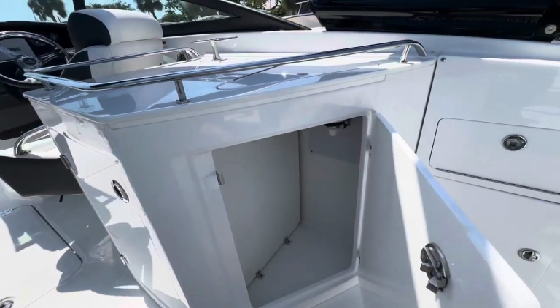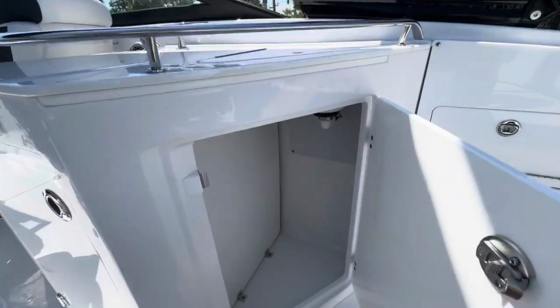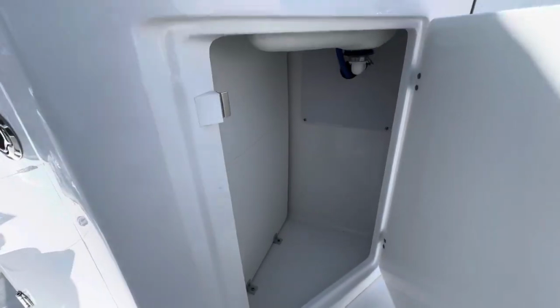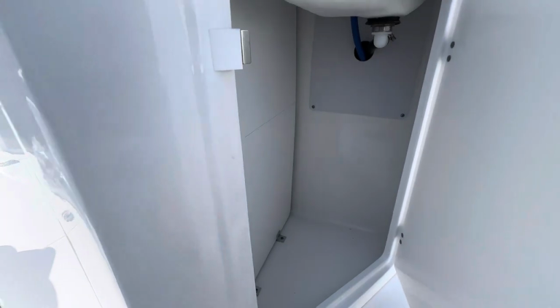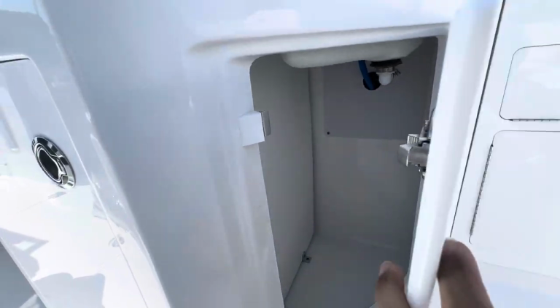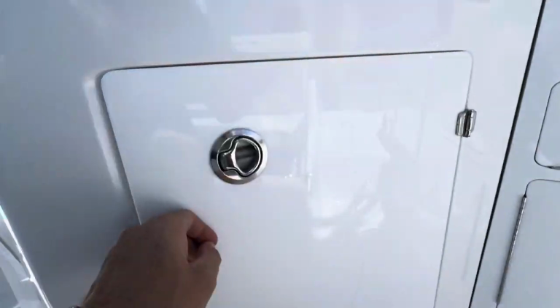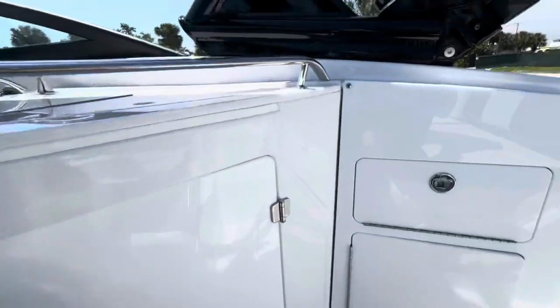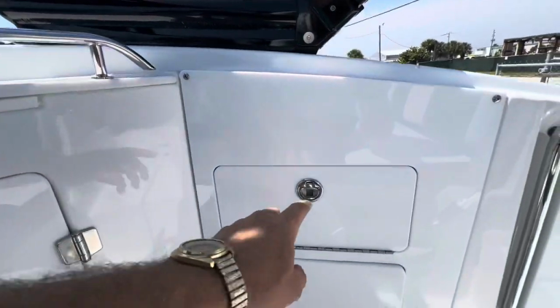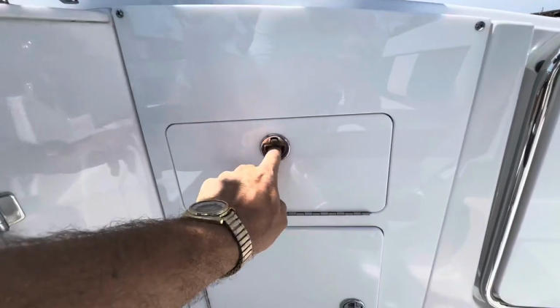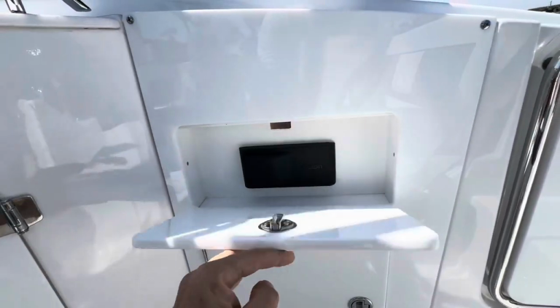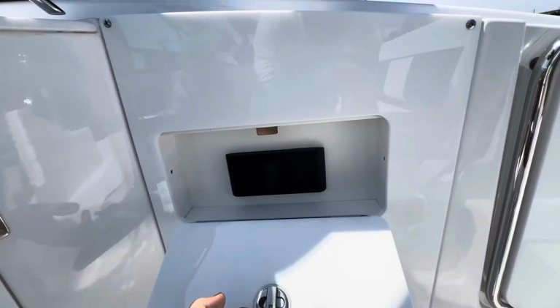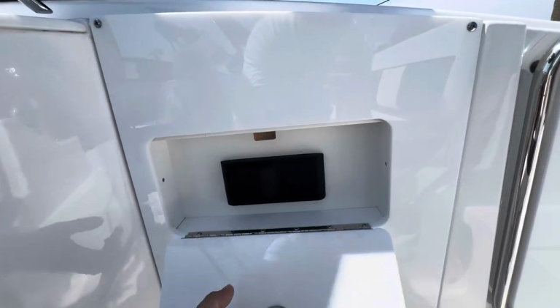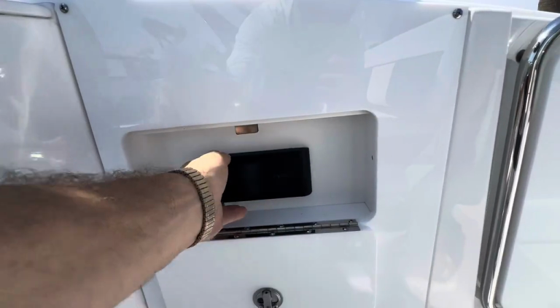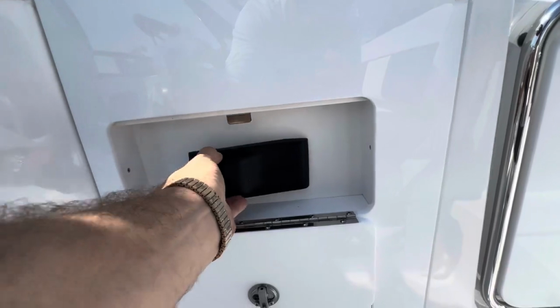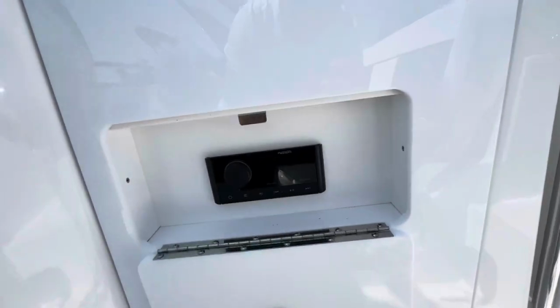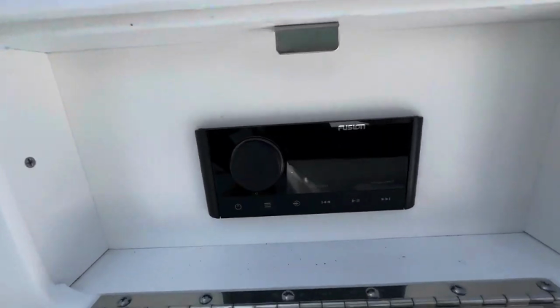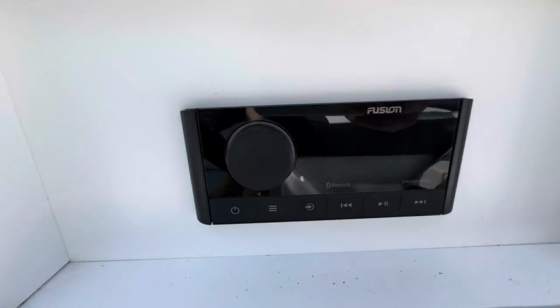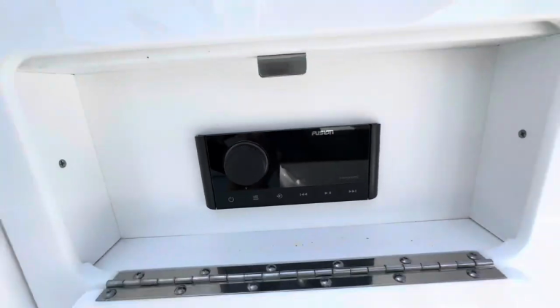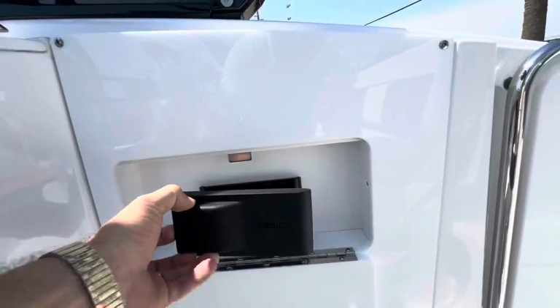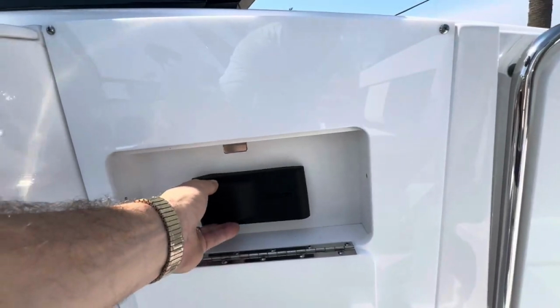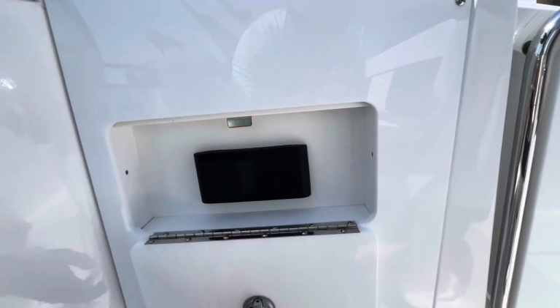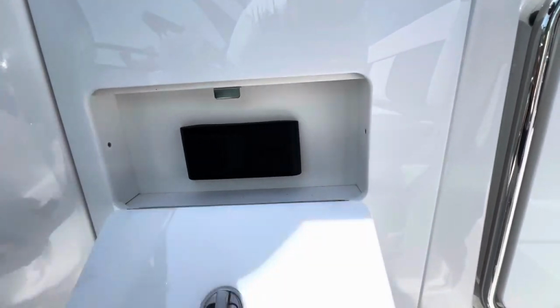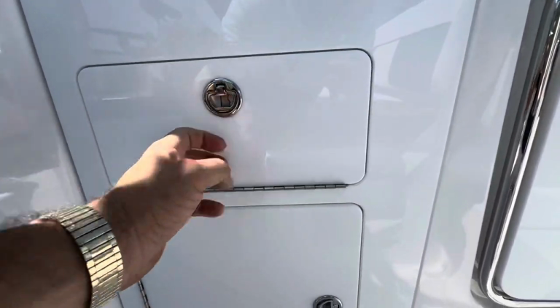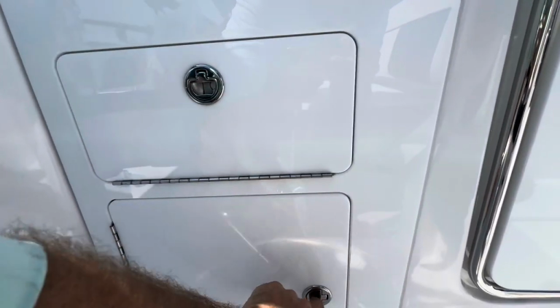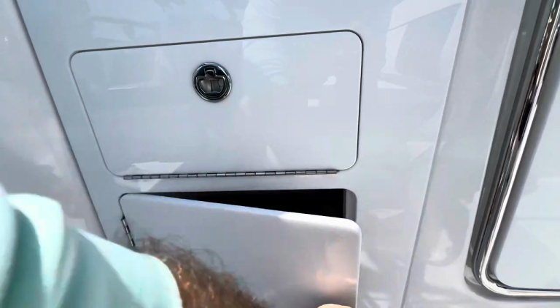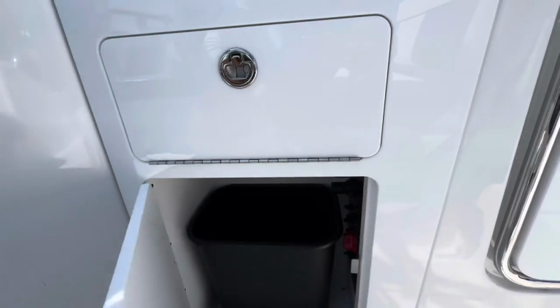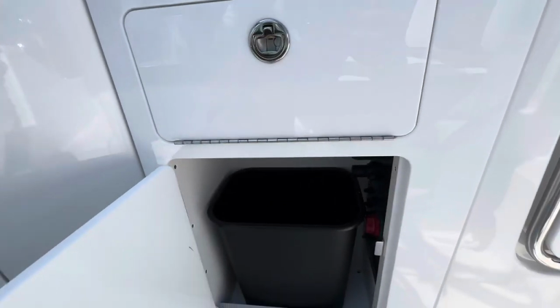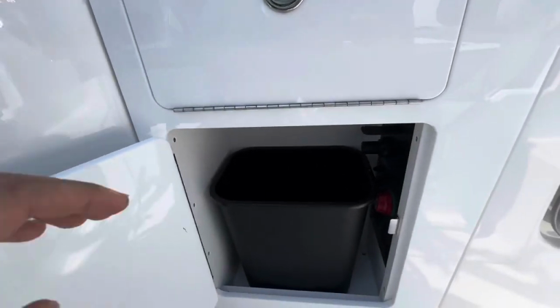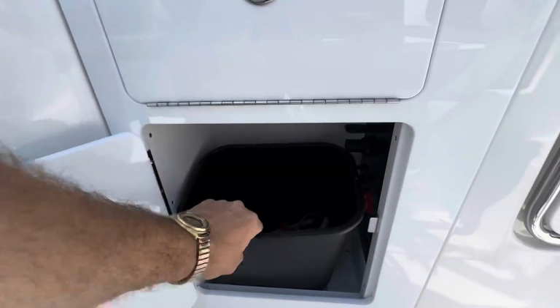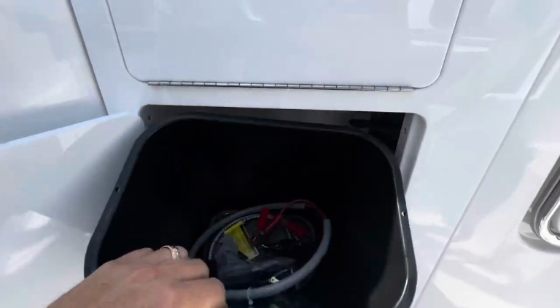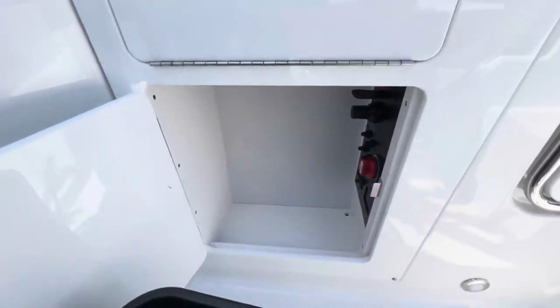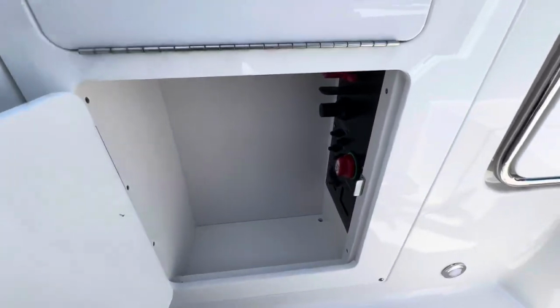Nice little storage area, another radio controller. Looks like I've probably got battery switches — yeah, battery switches — and there's a trash can in here as well.